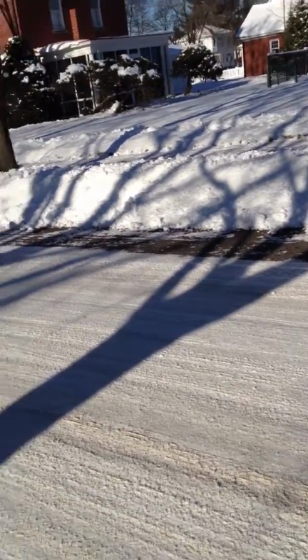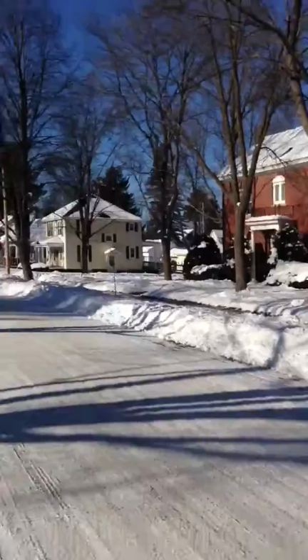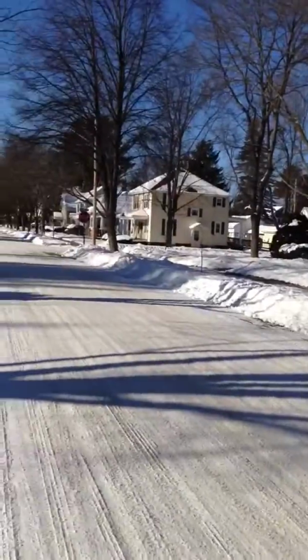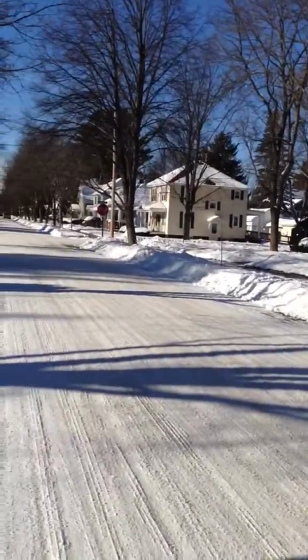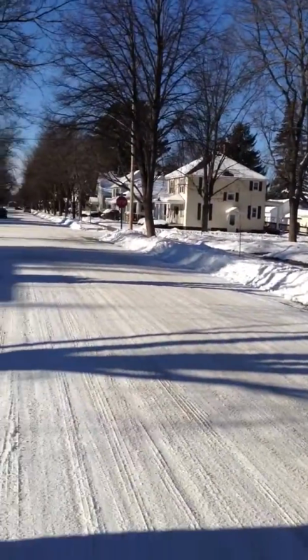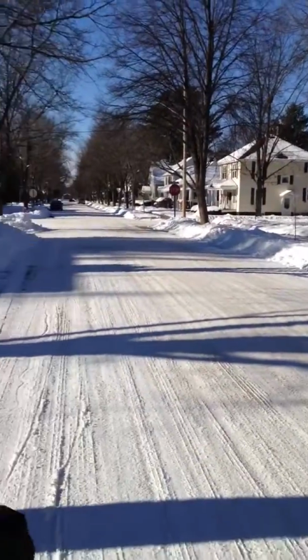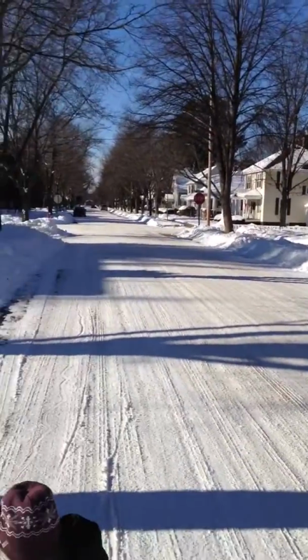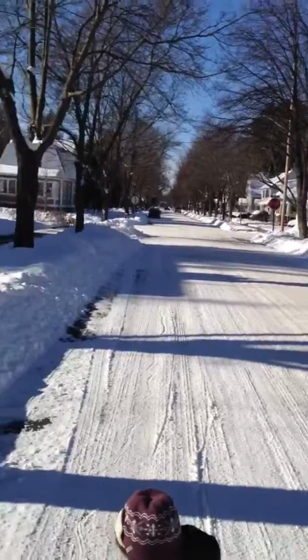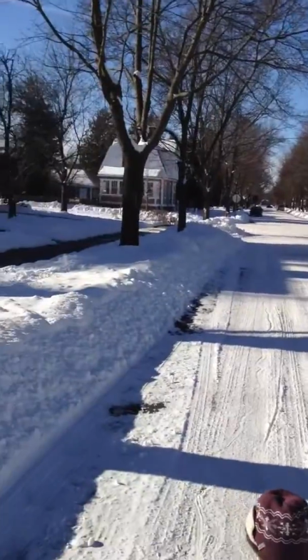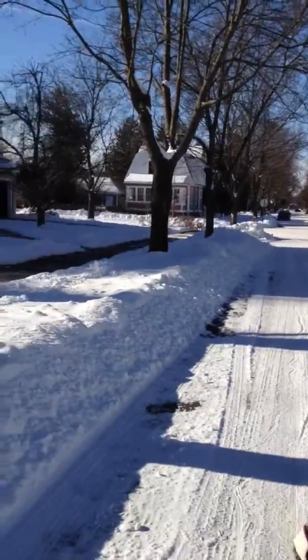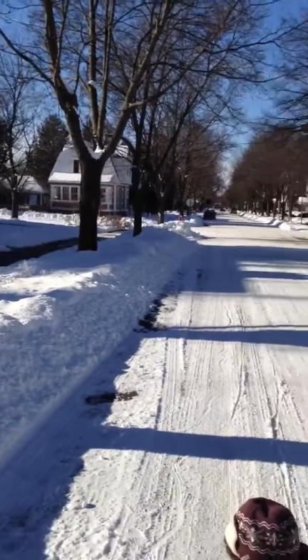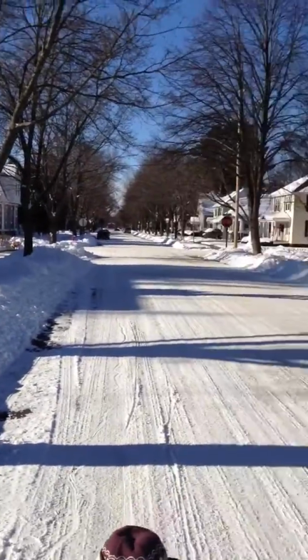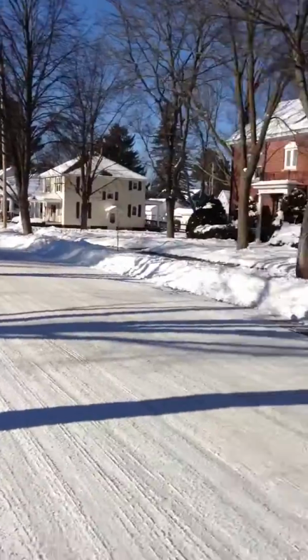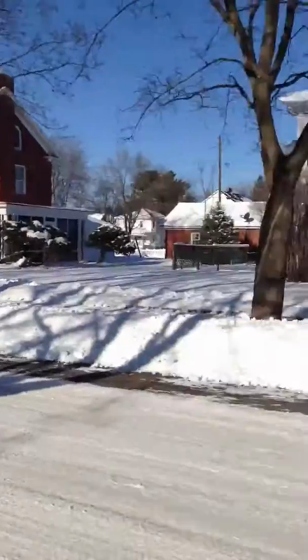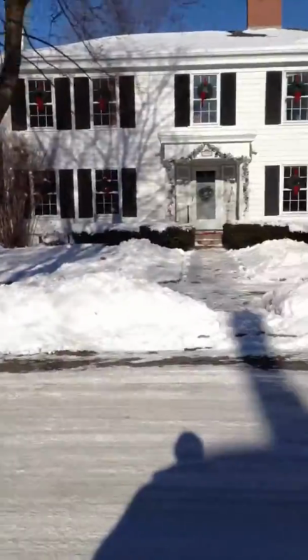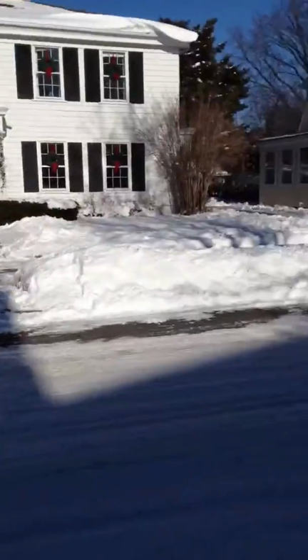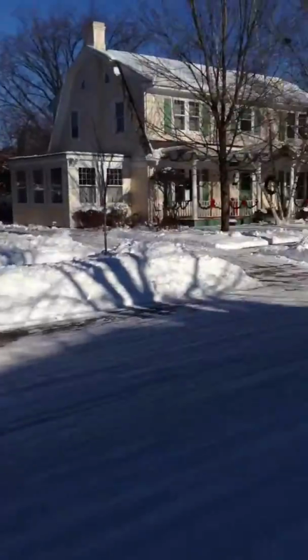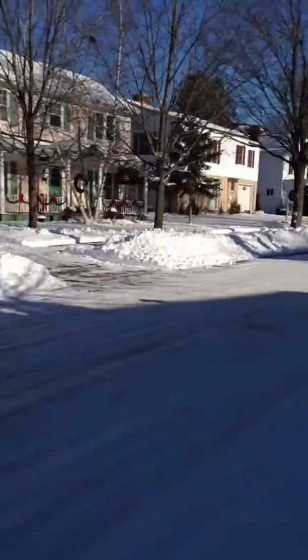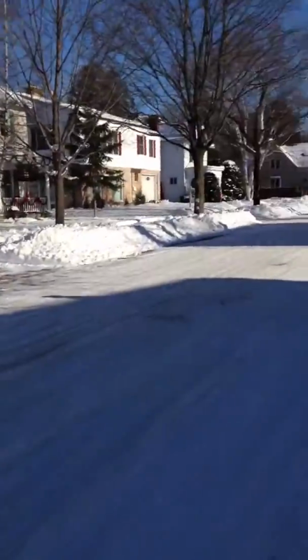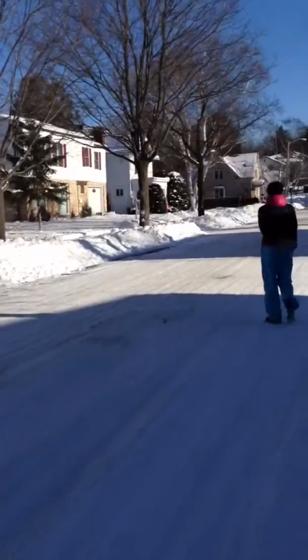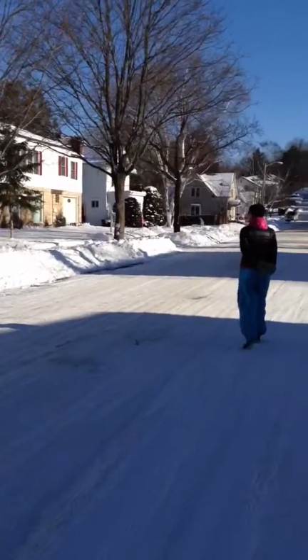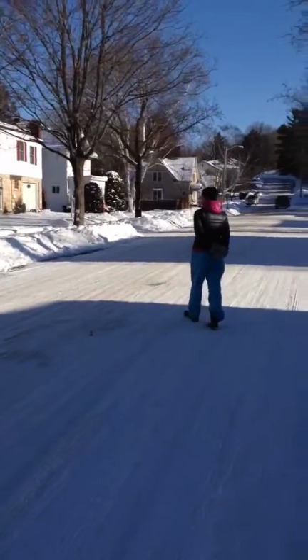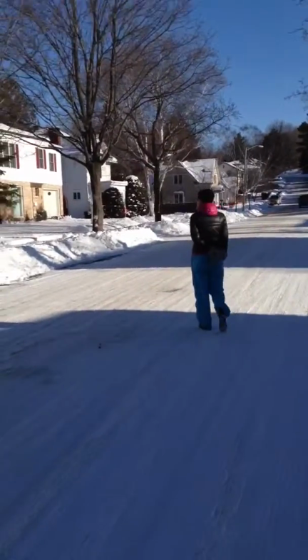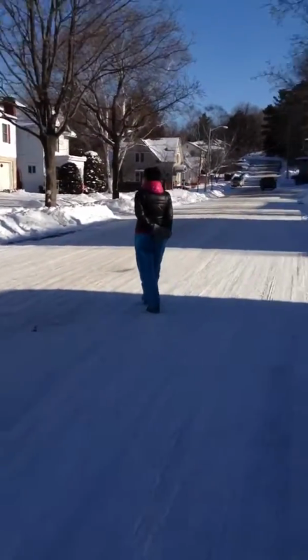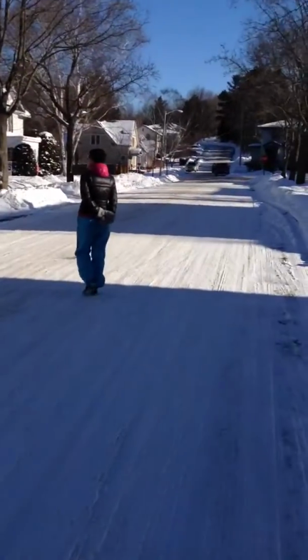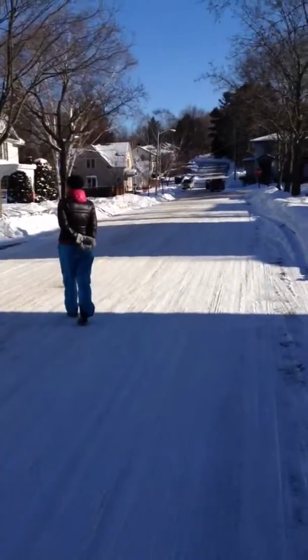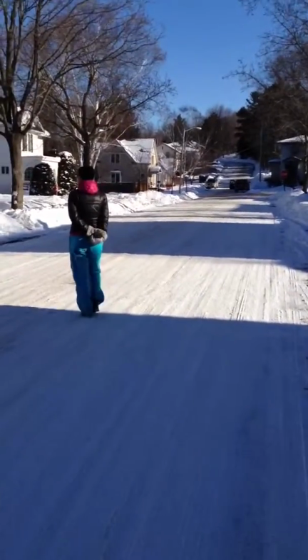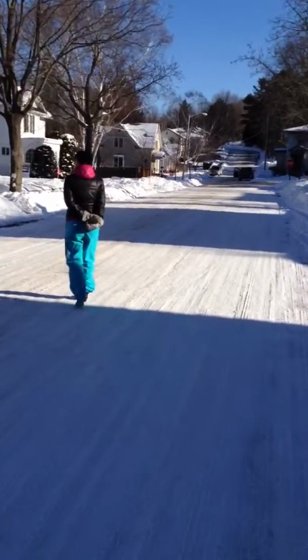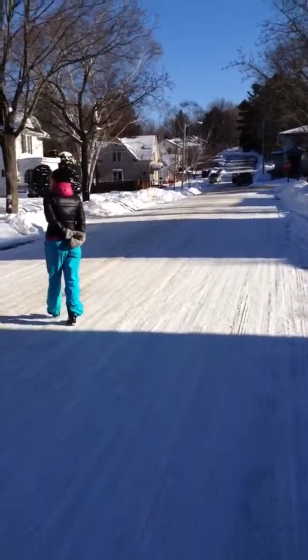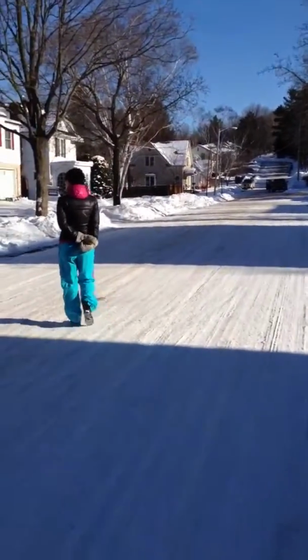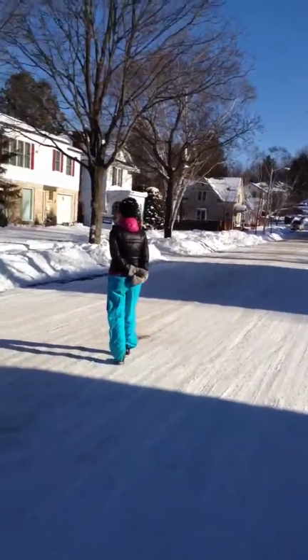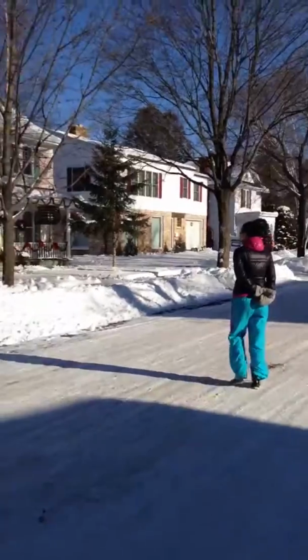Welcome to the Wausau East neighborhood. This is Hamilton Street, which I think is one of the streets that are very characteristic for the Wausau East neighborhood.